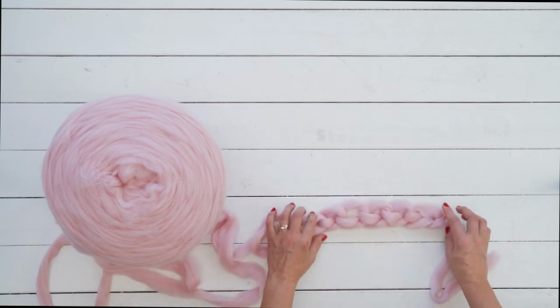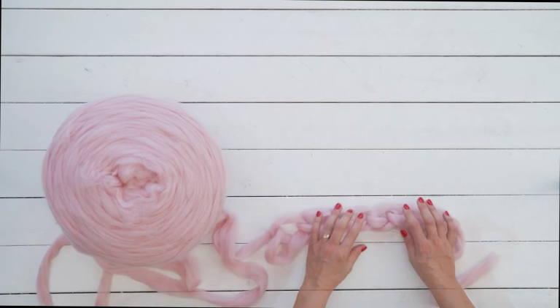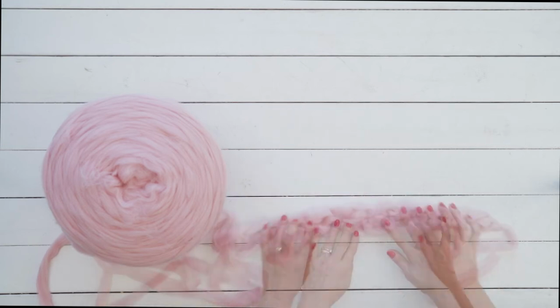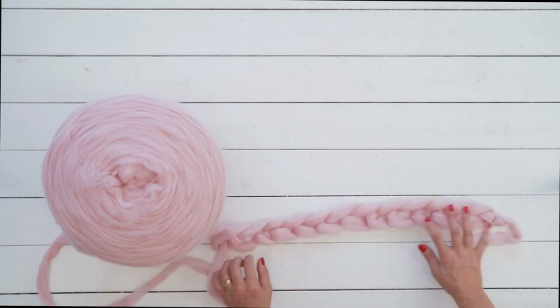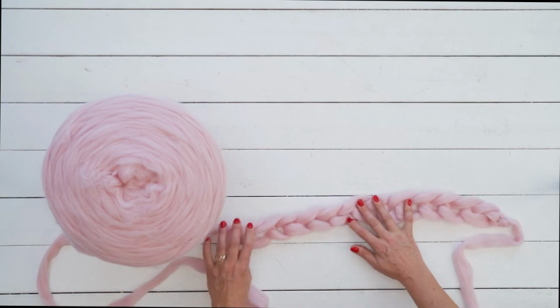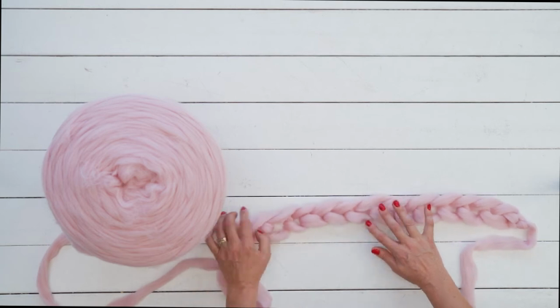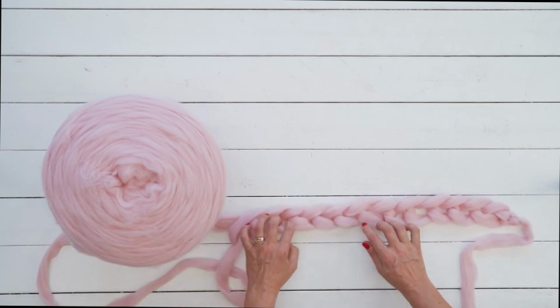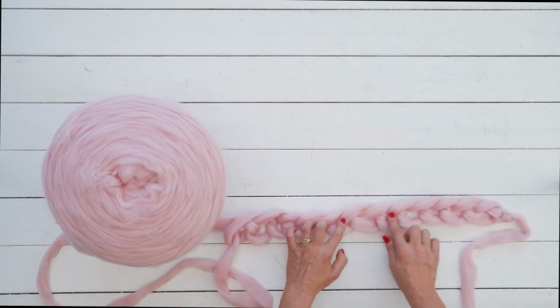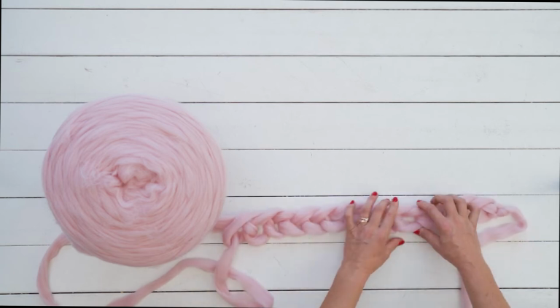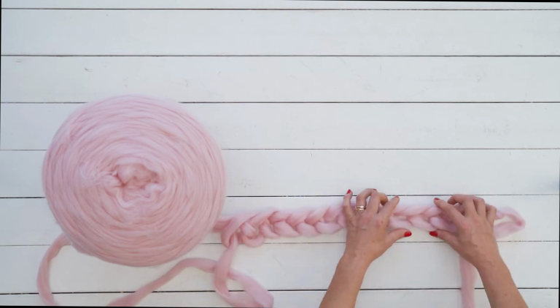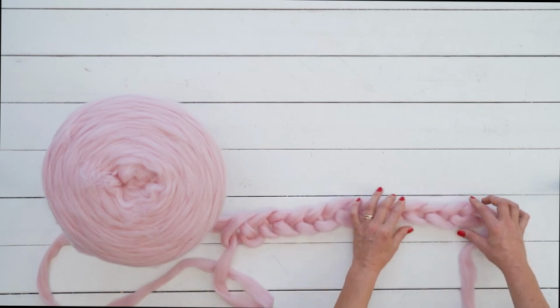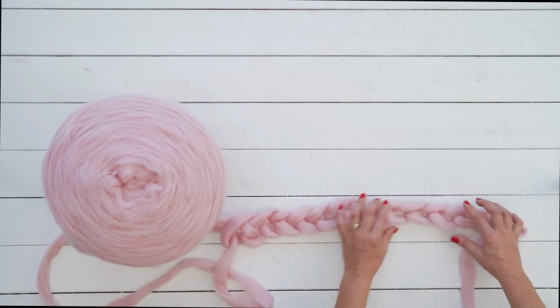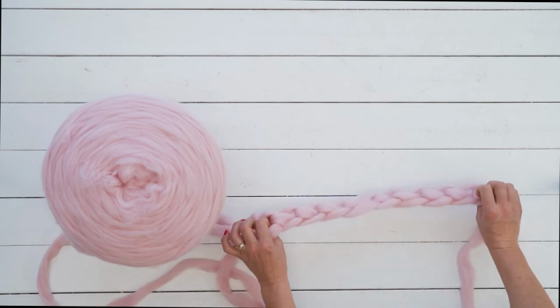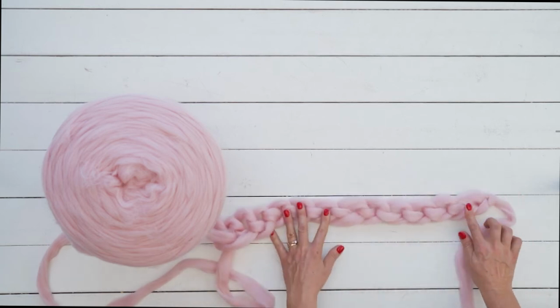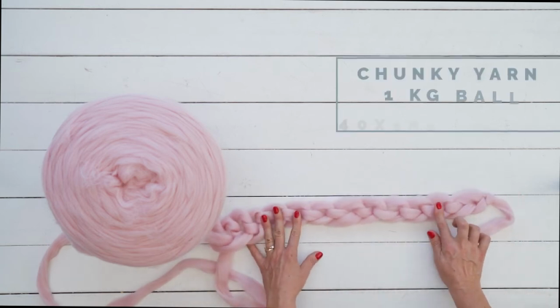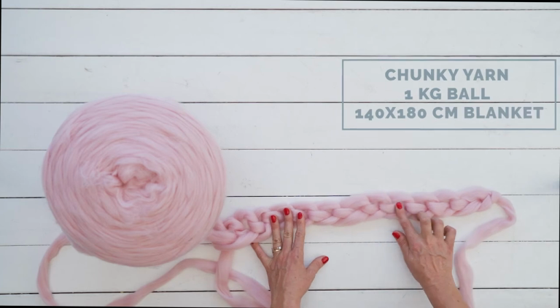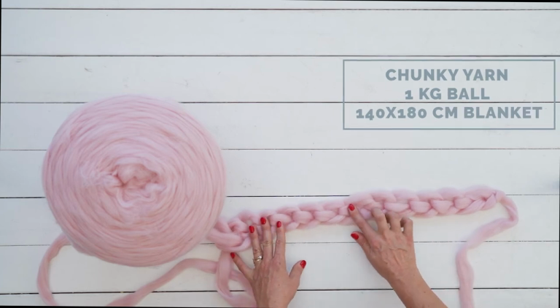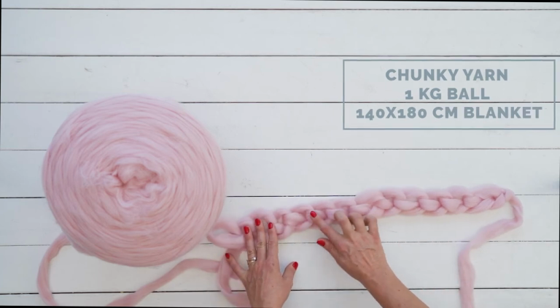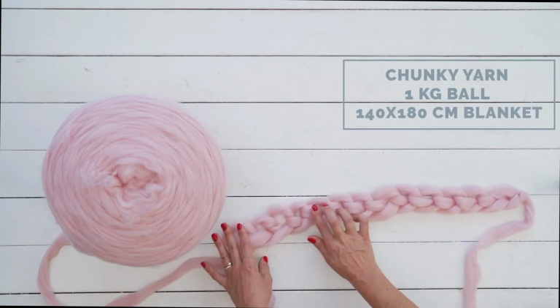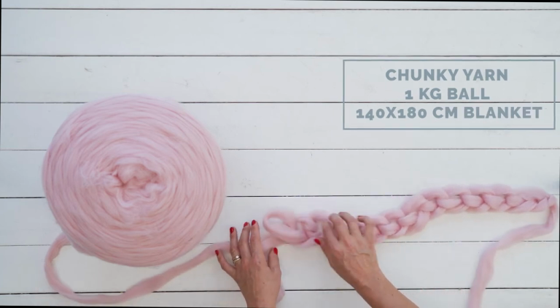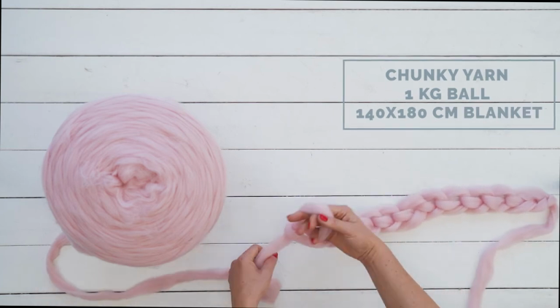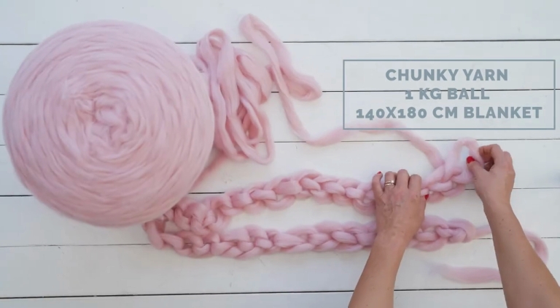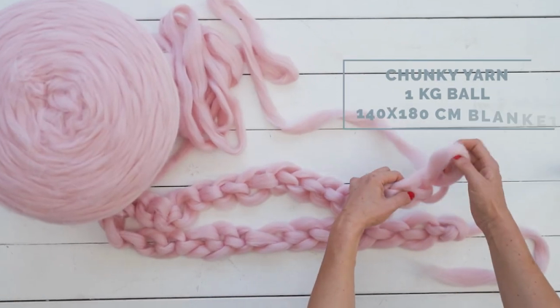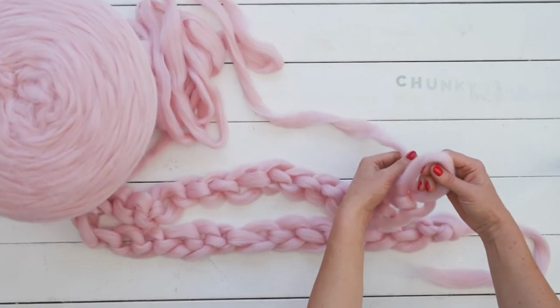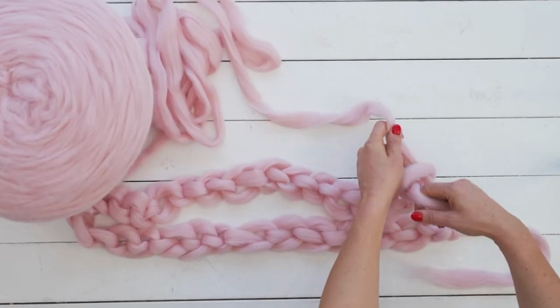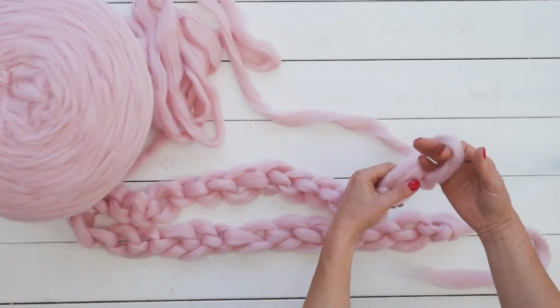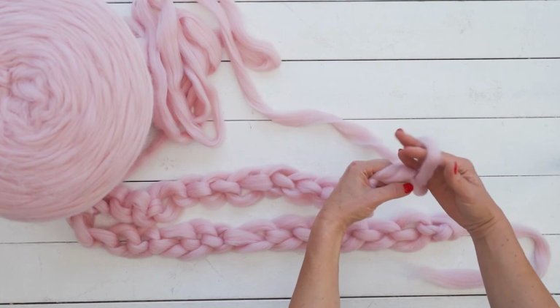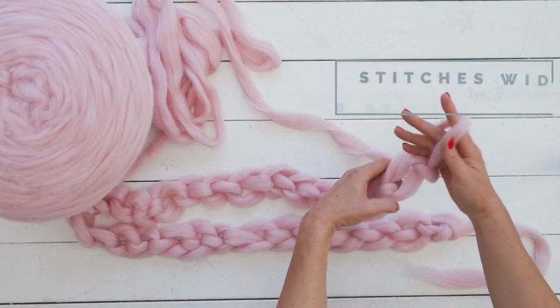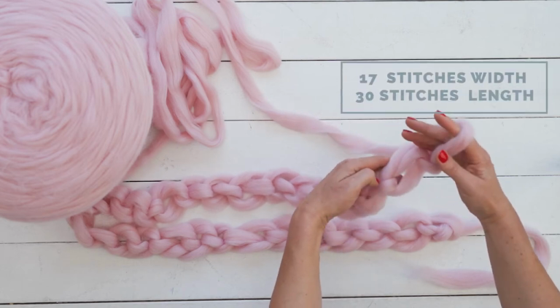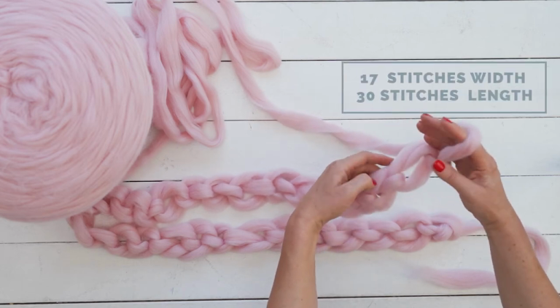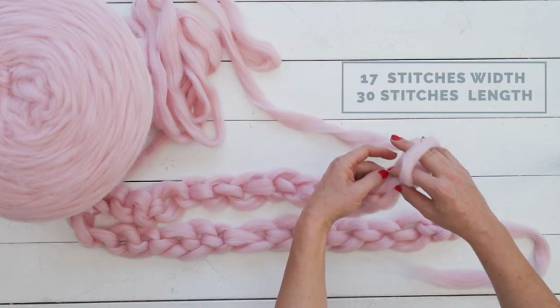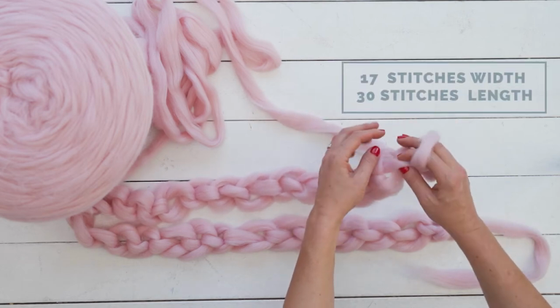The length of the chain you create is going to be the width of your blanket. Make sure you see the middle bumps of the first row facing up. Insert your fingers through the bump and pull the yarn through to match the width of your palm.